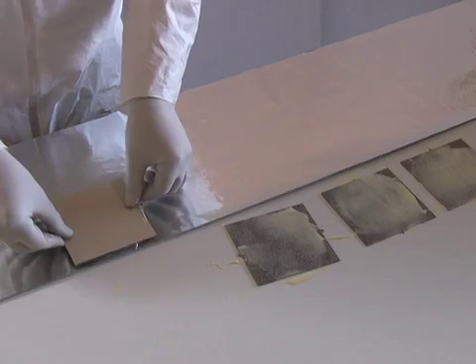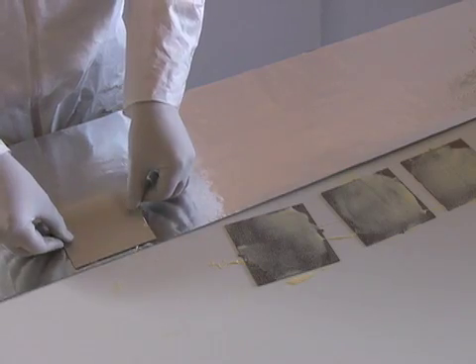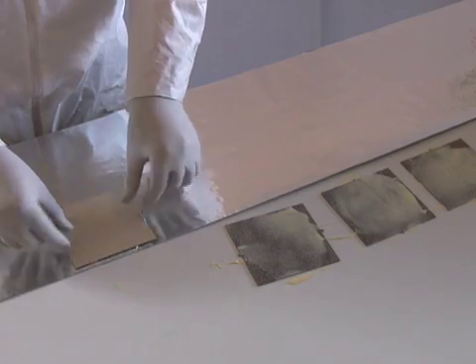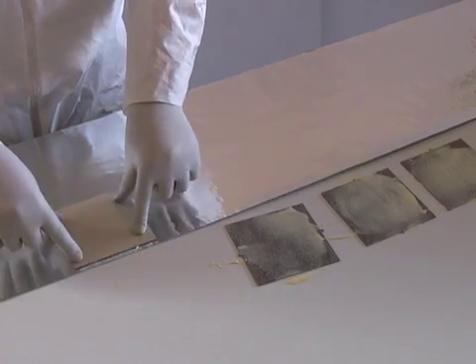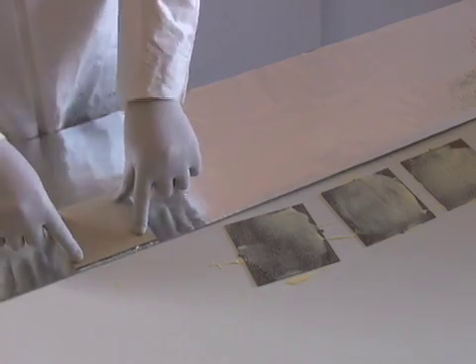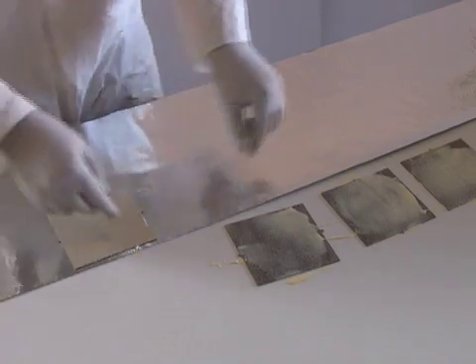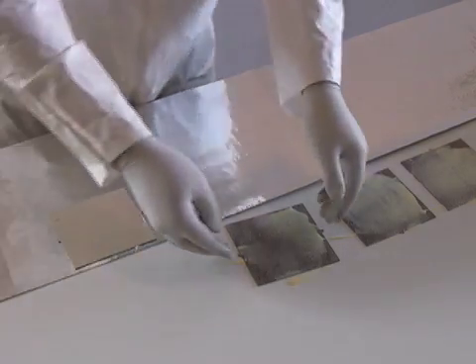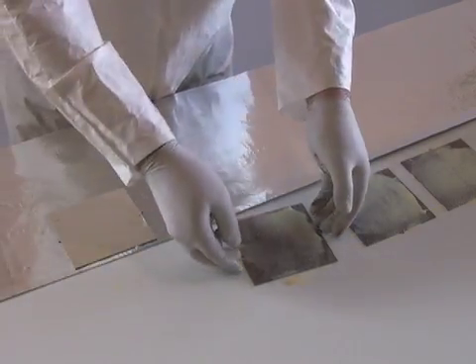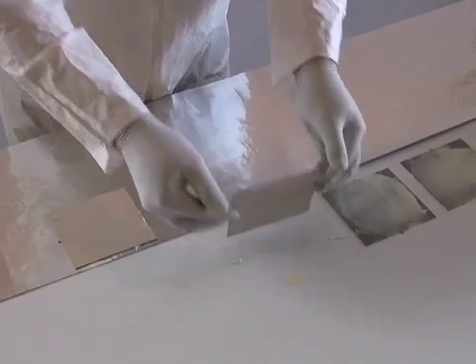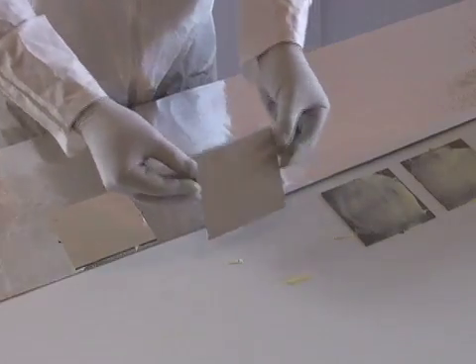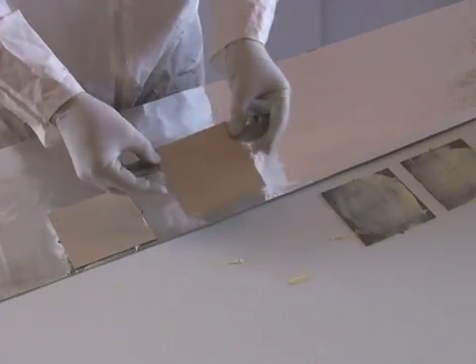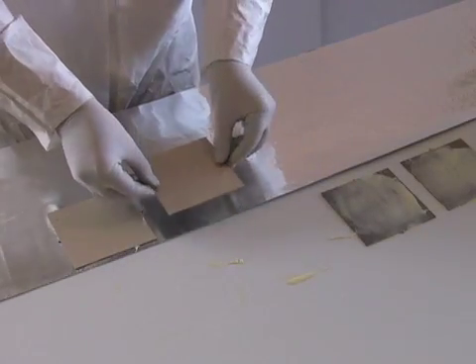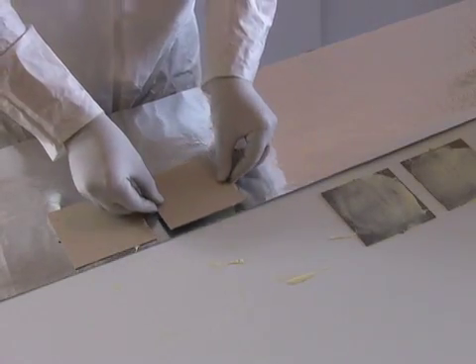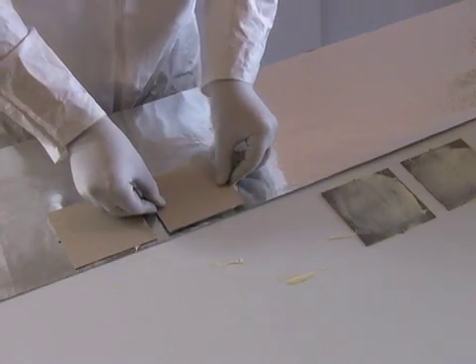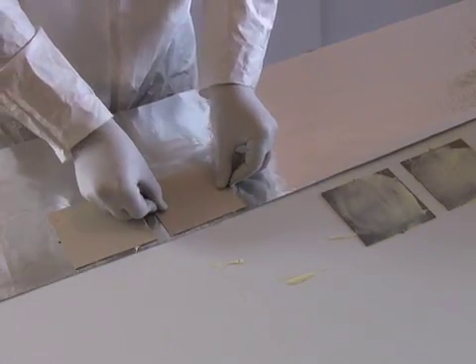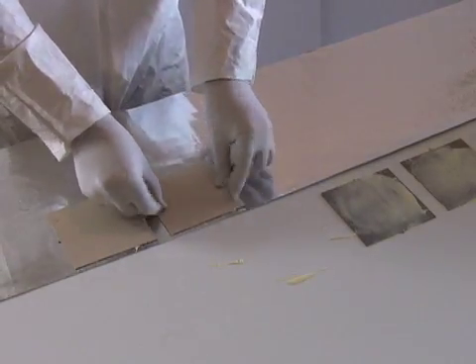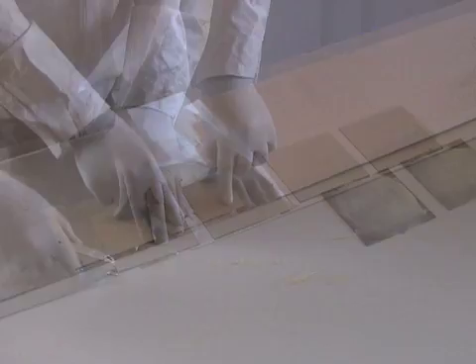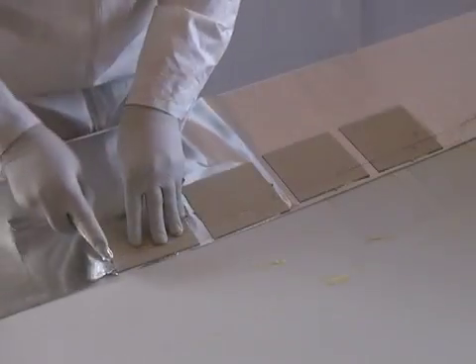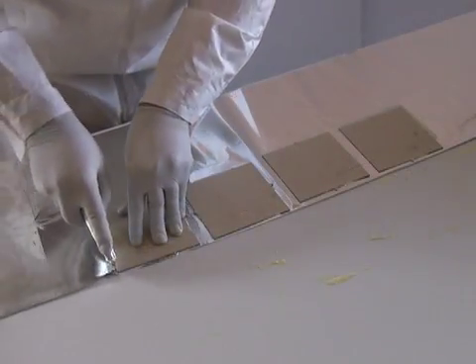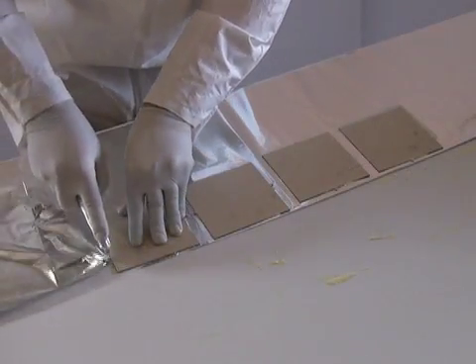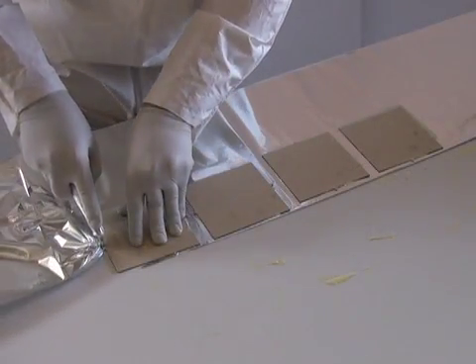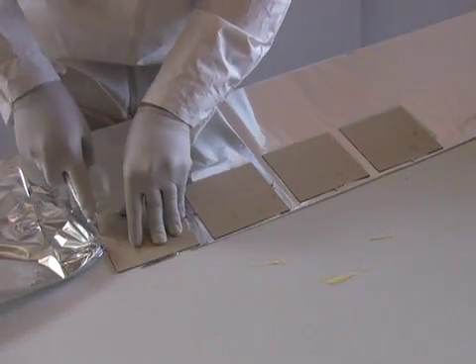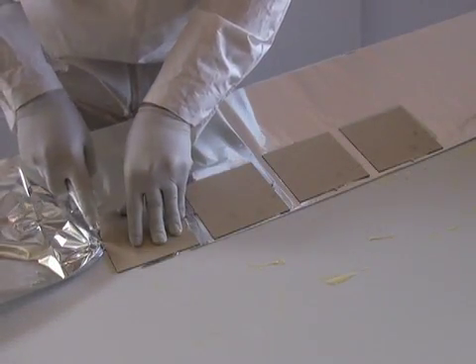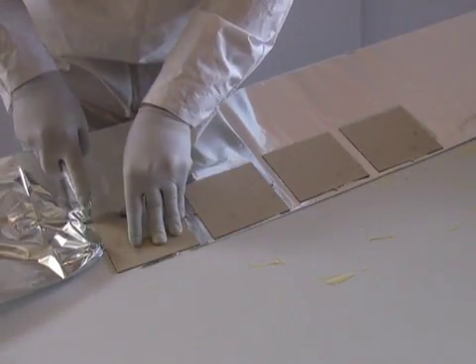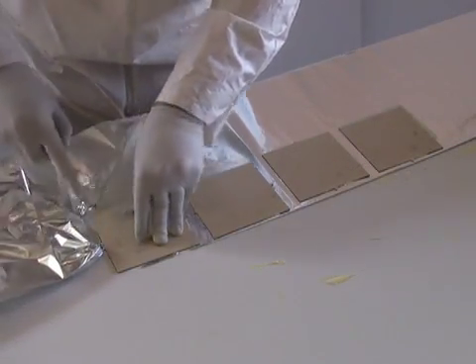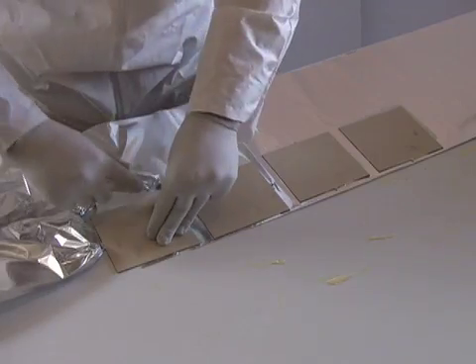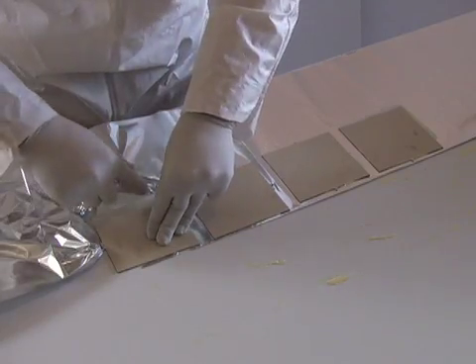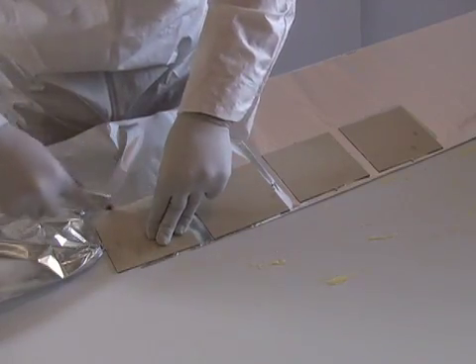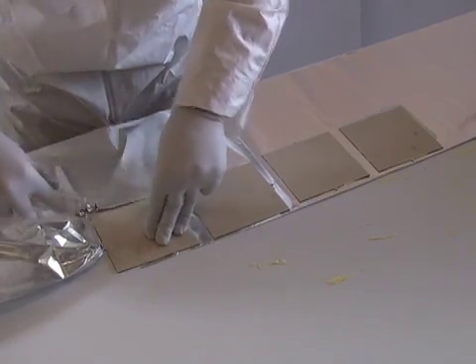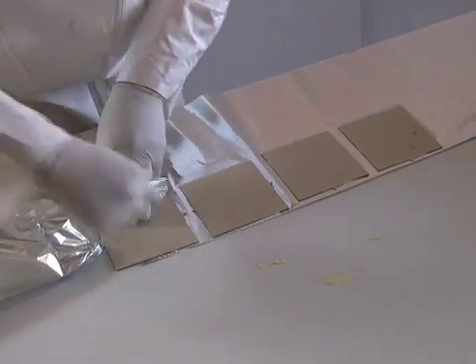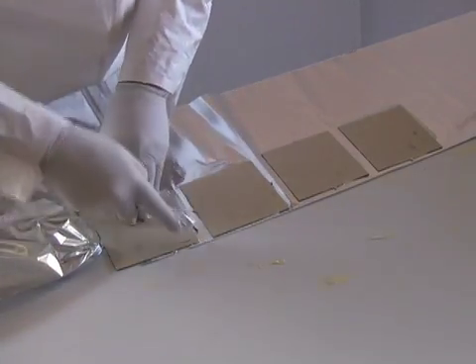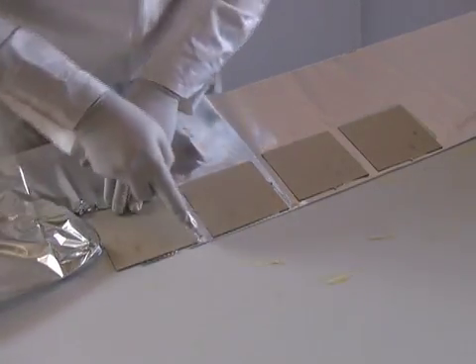The contact adhesive is activated when the discs are pressed onto a thin reflective film. This film is what captures the data. Next, the excess foil is removed using a special cutting razor, which cuts through the thin reflective film.